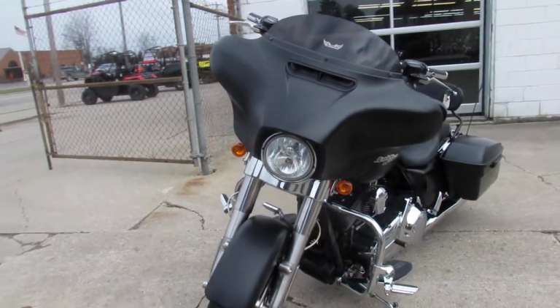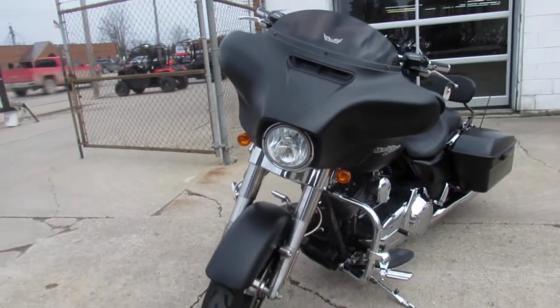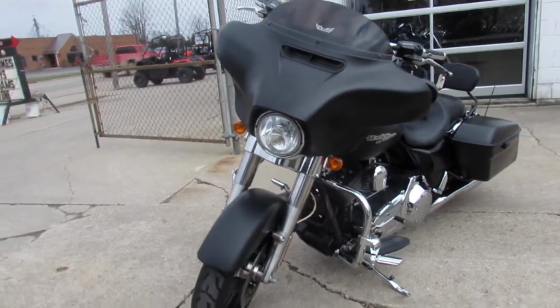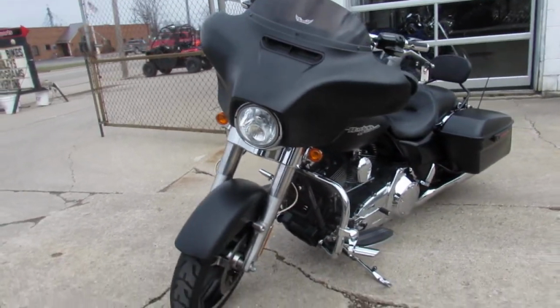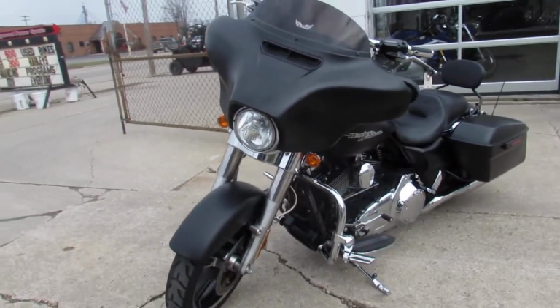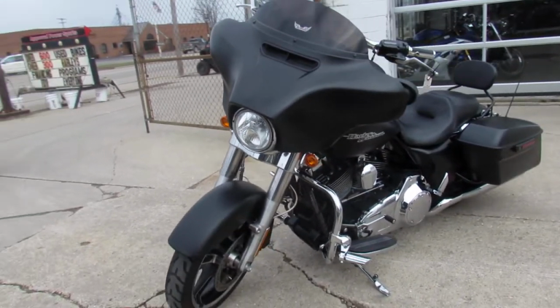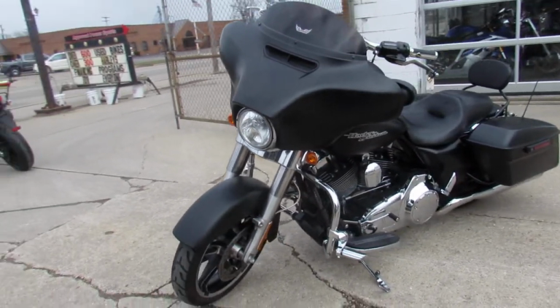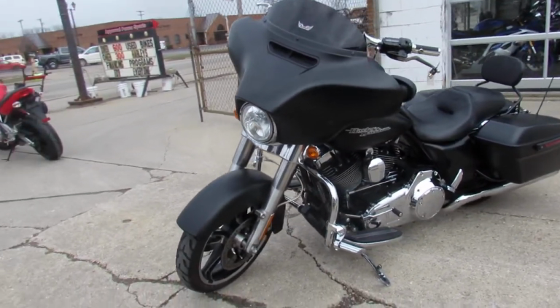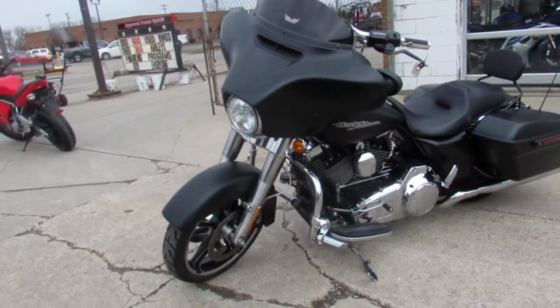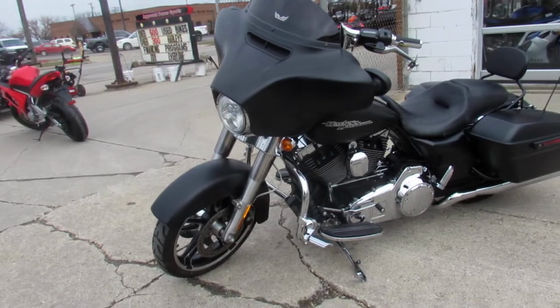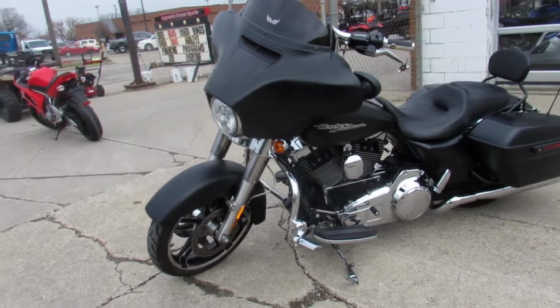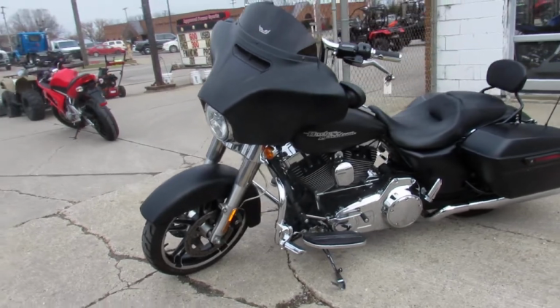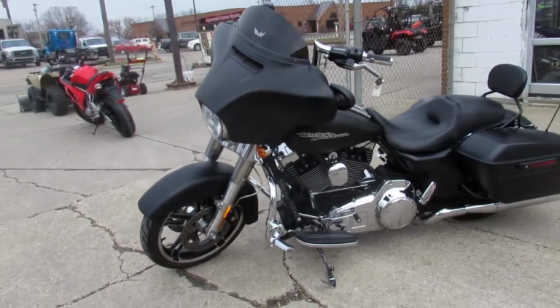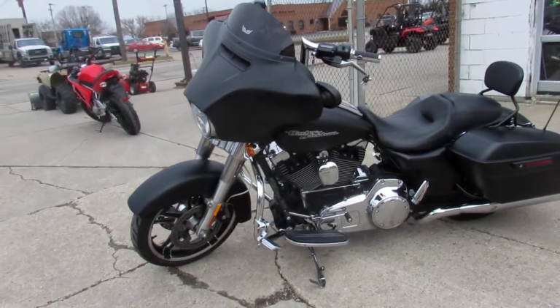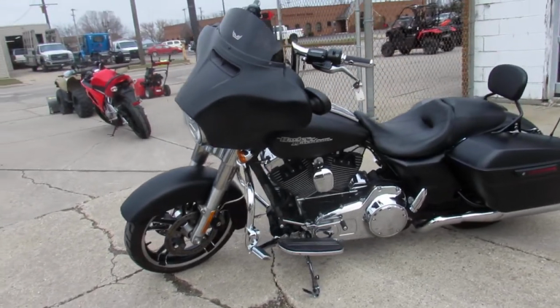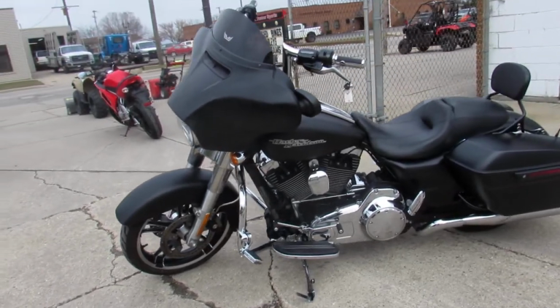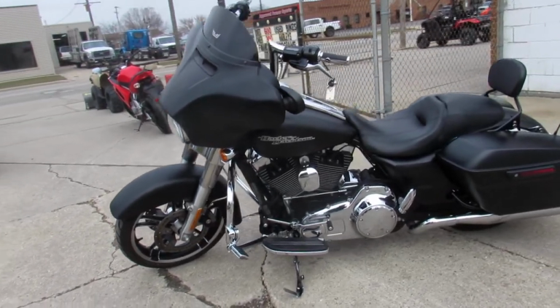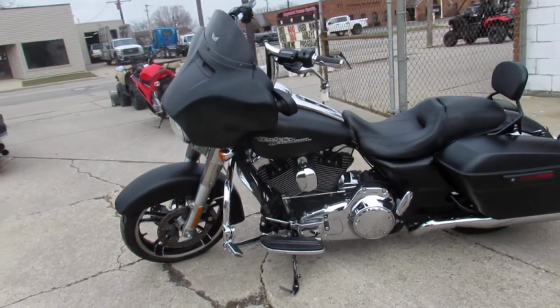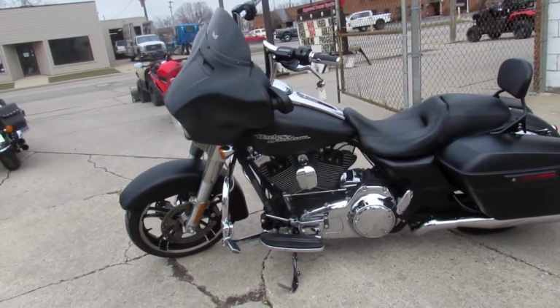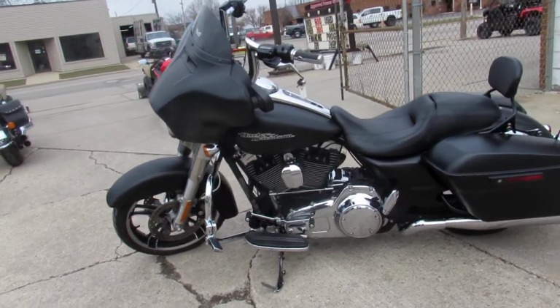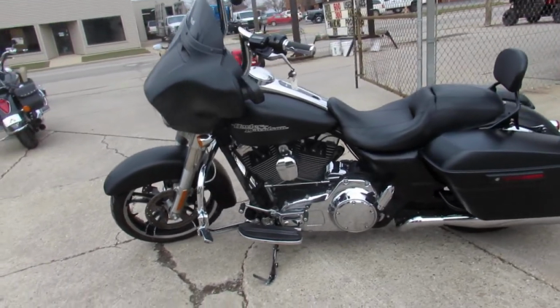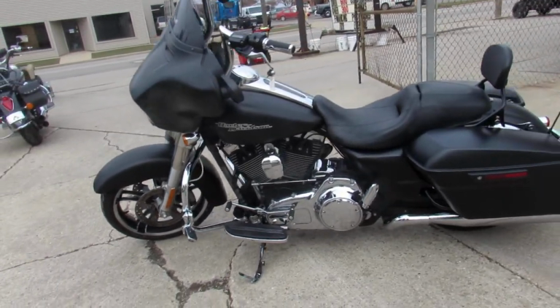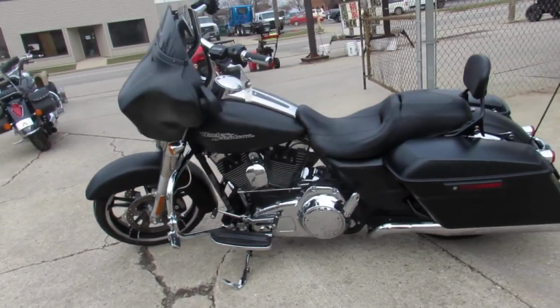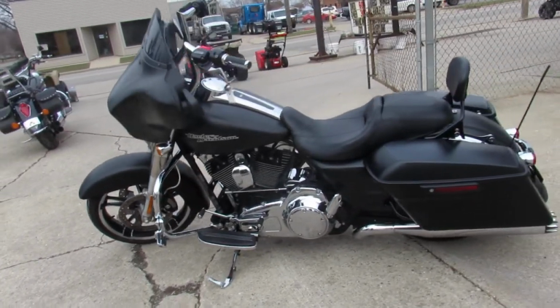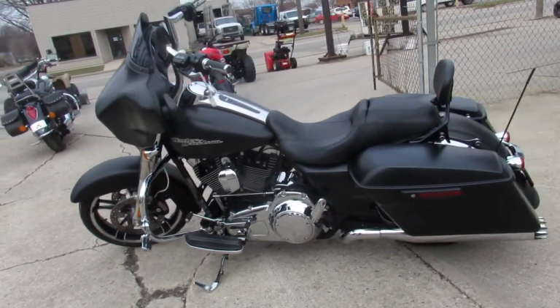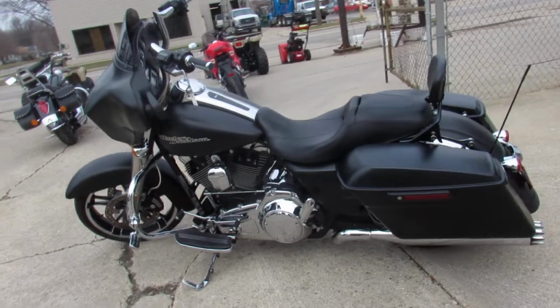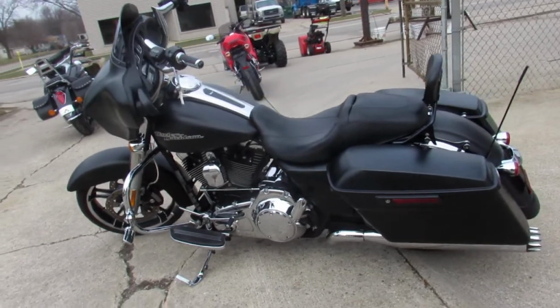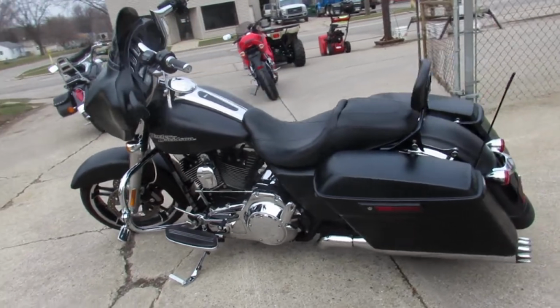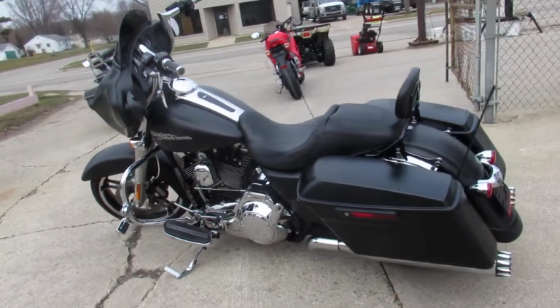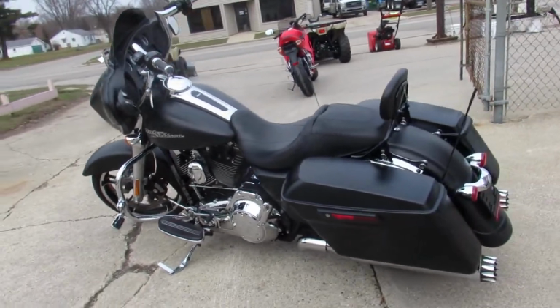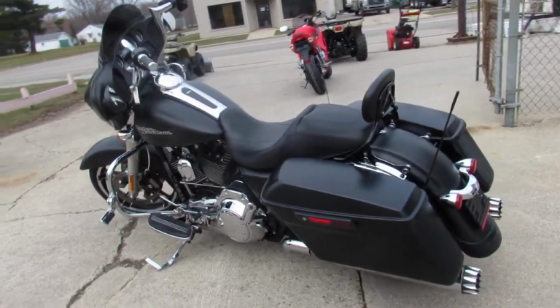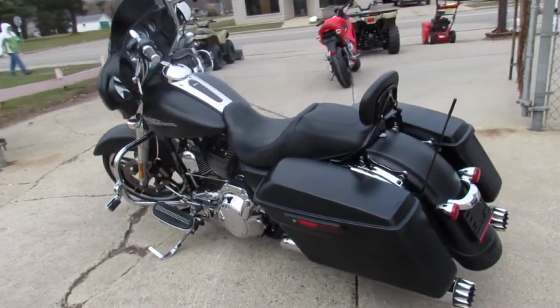This one here is a 2014 Street Glide with only 12,312 miles. Sharp bike, one owner, comes in the black denim paint with the RC exhaust.